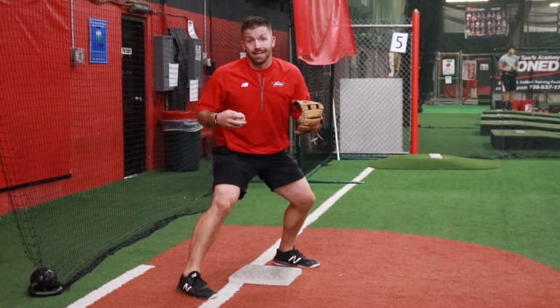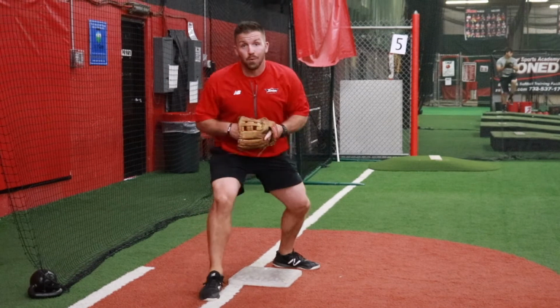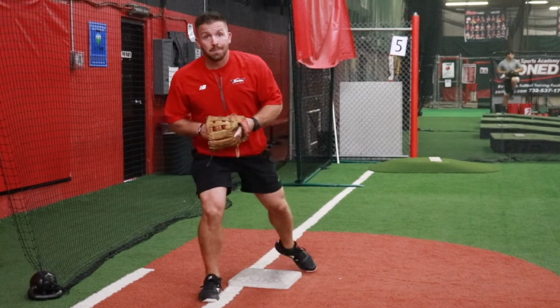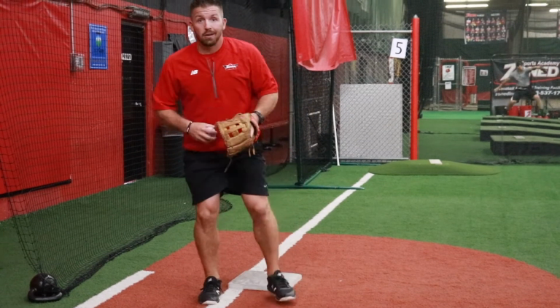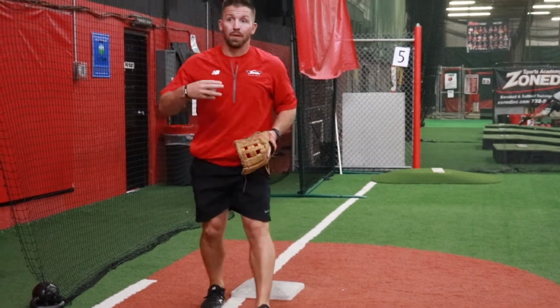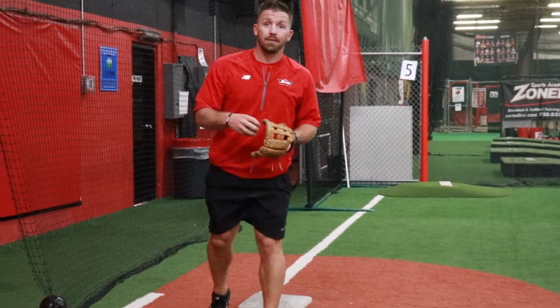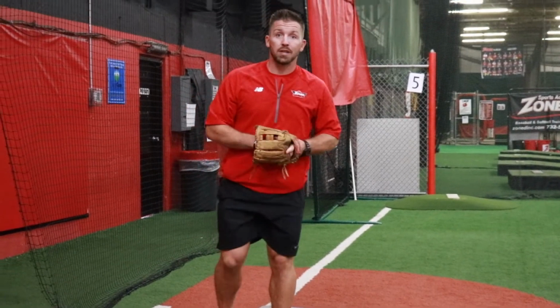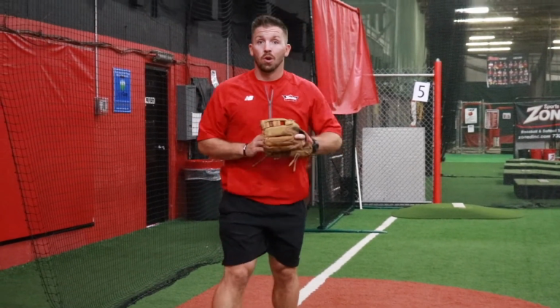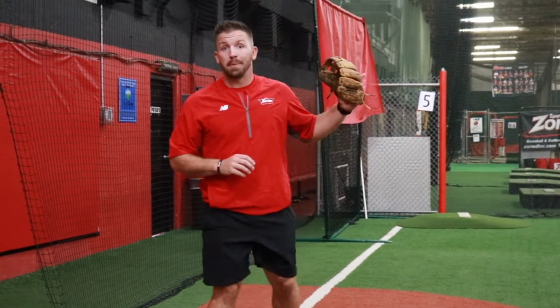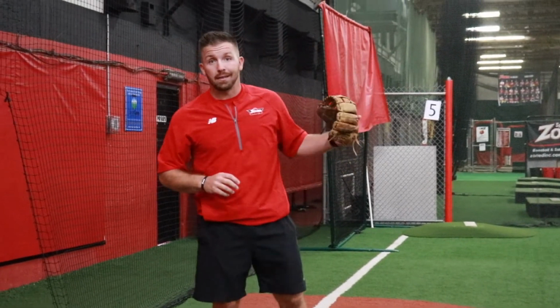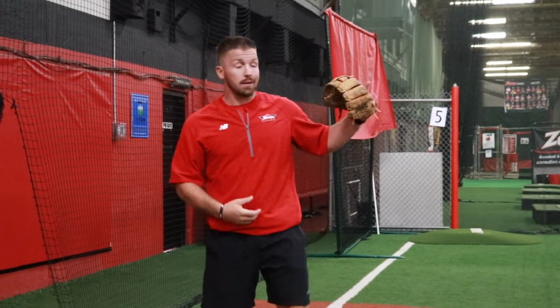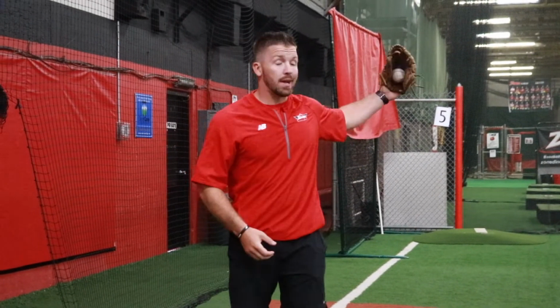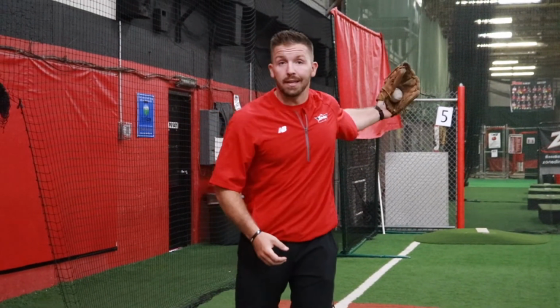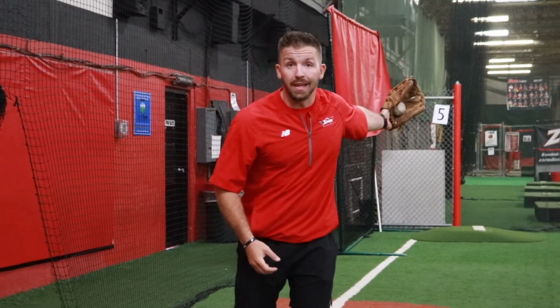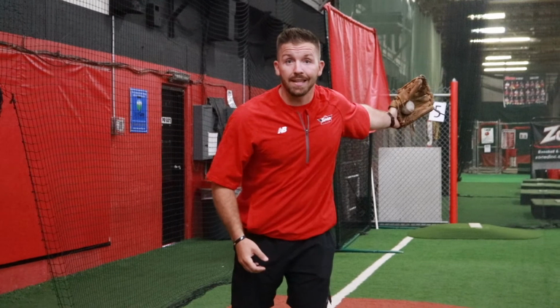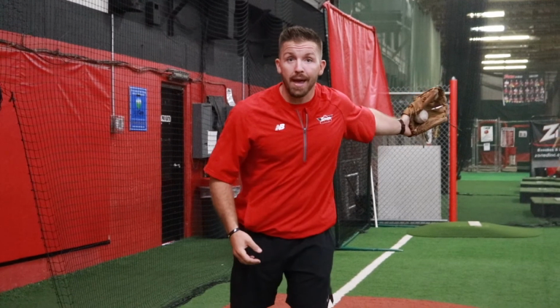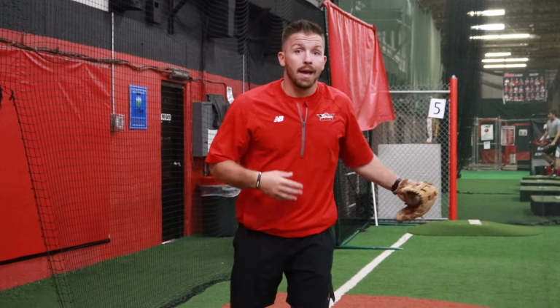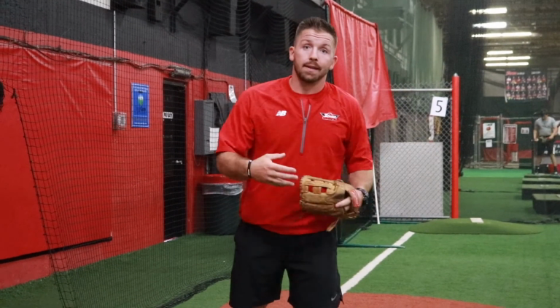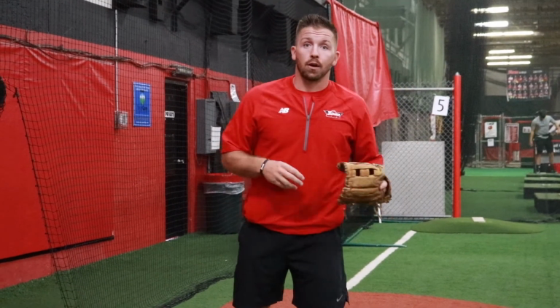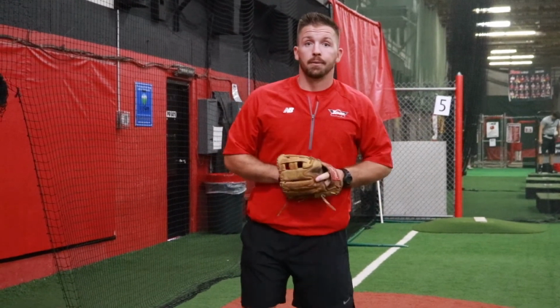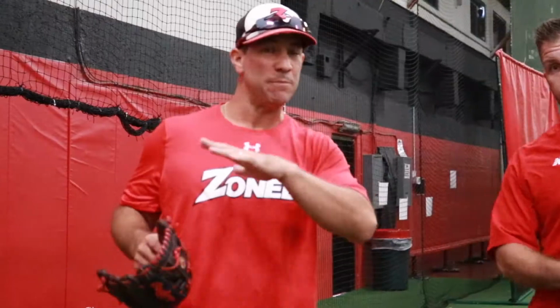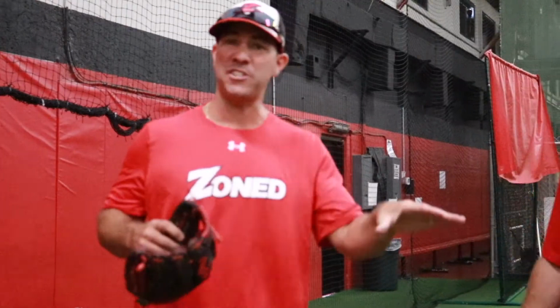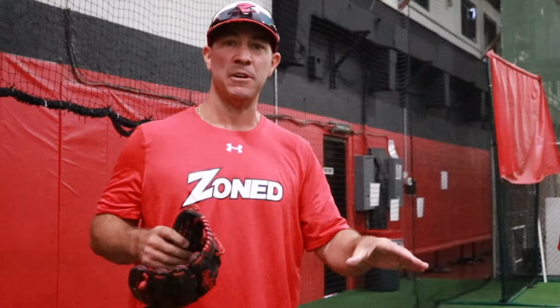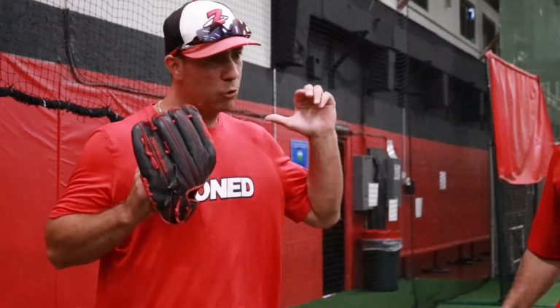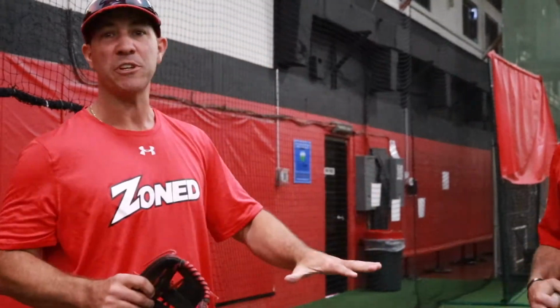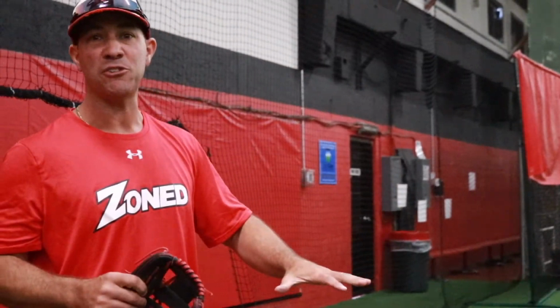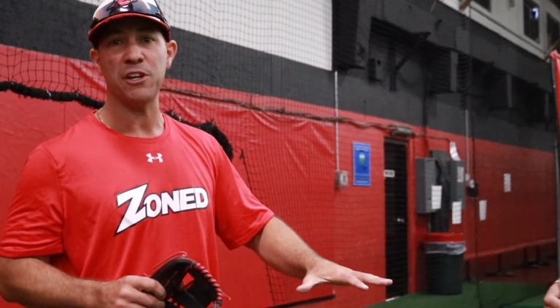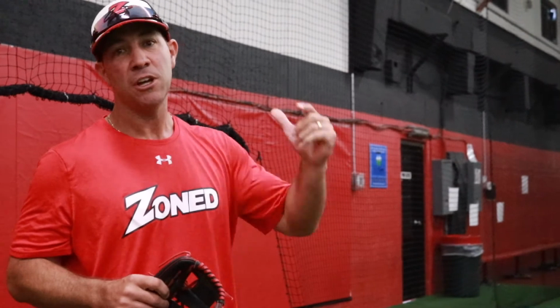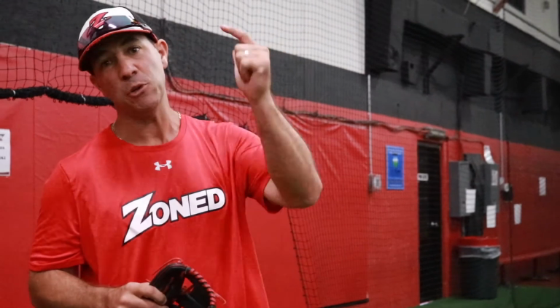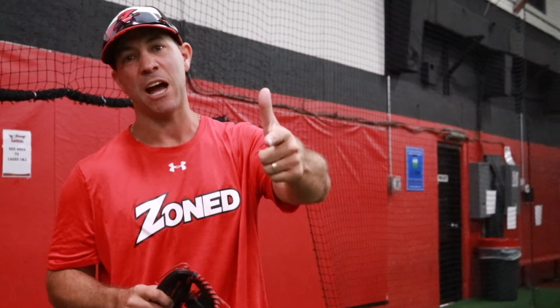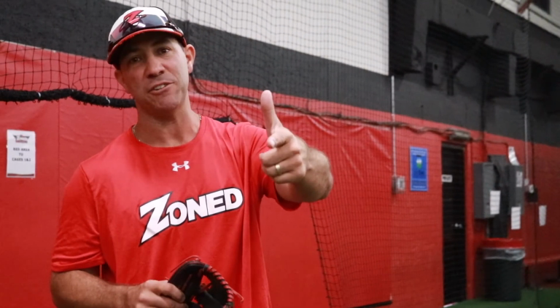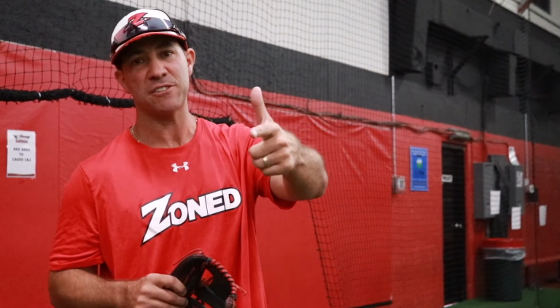It's an easy way to get to the bag early without having to reach, without being late getting to the bag, and getting the tag down quick. Keep the questions coming. We'll make sure we keep on shooting videos to help you guys dominate your defense.